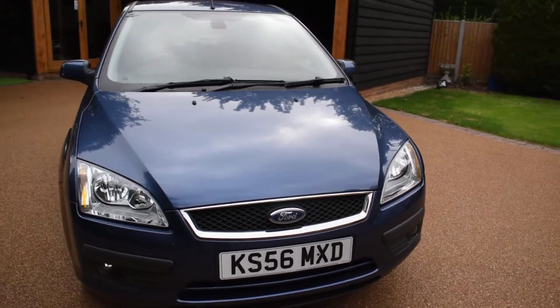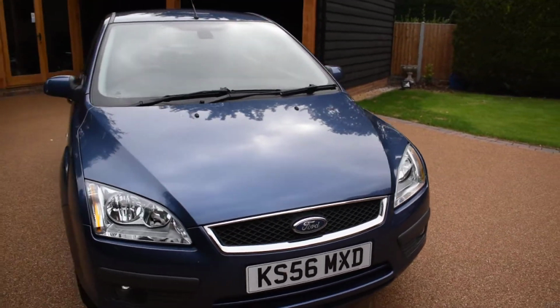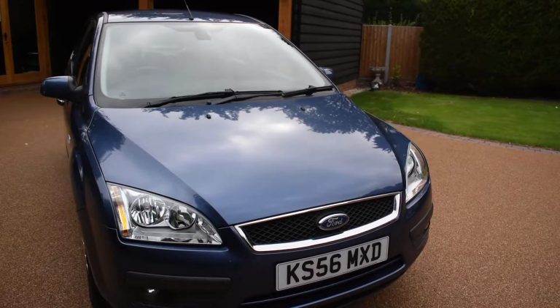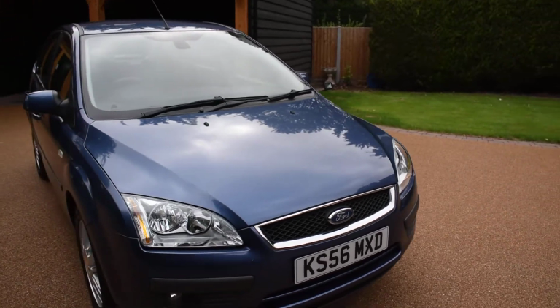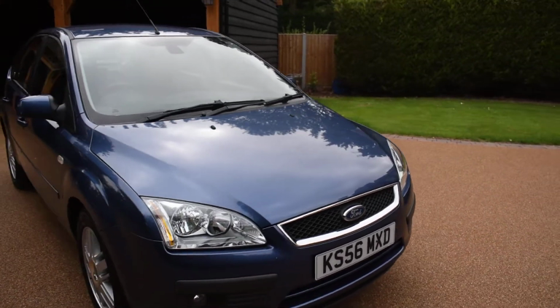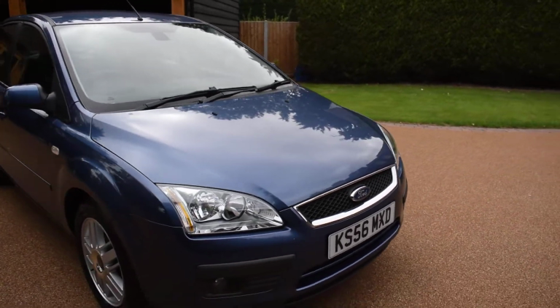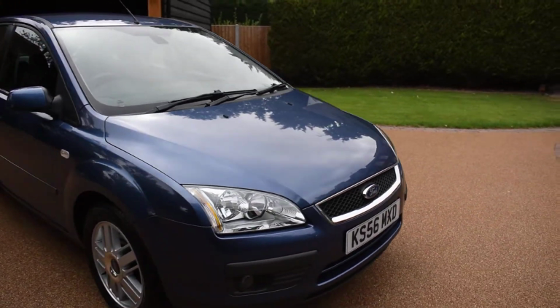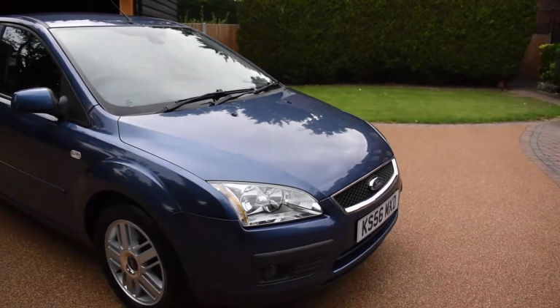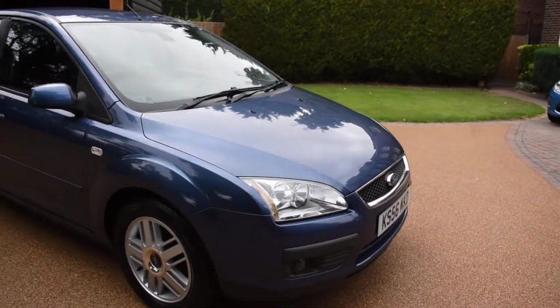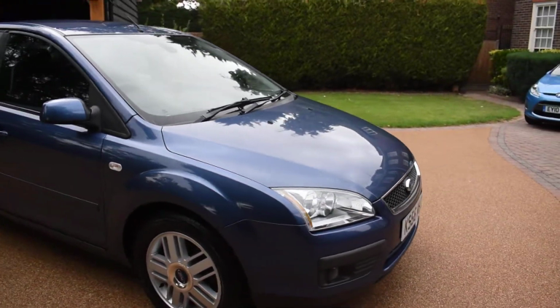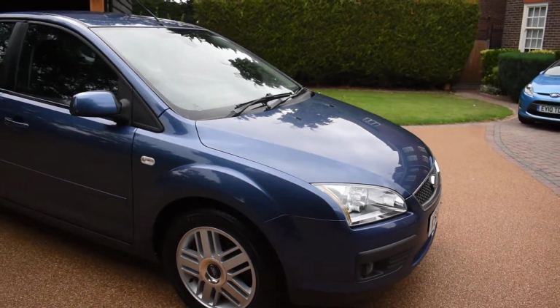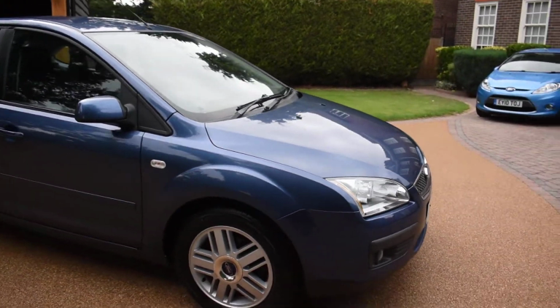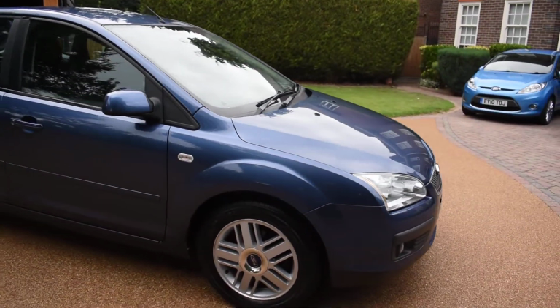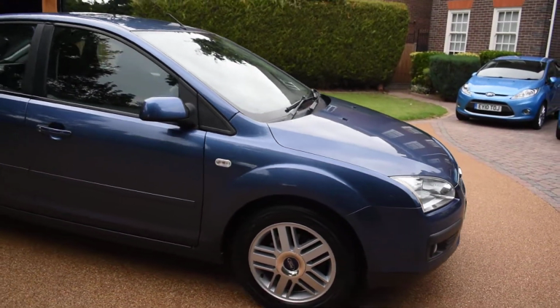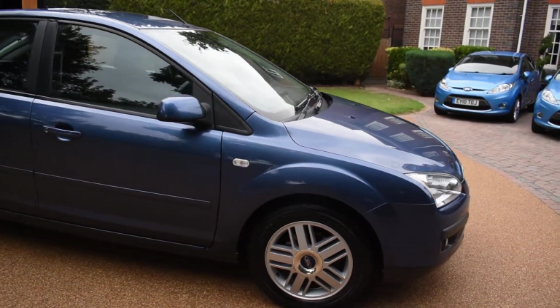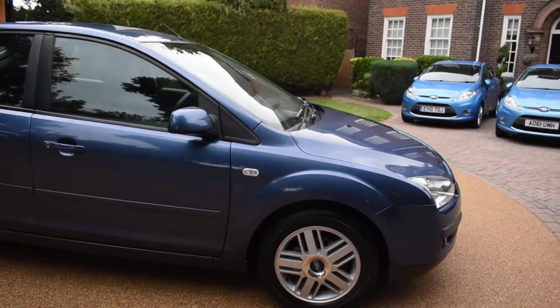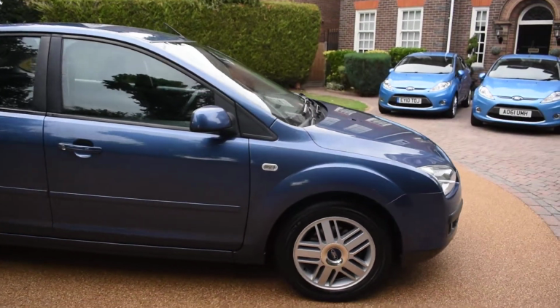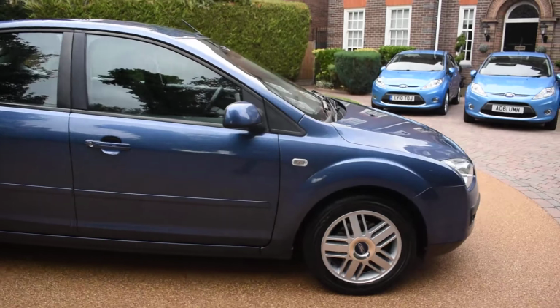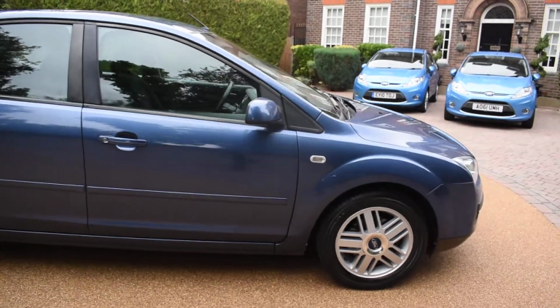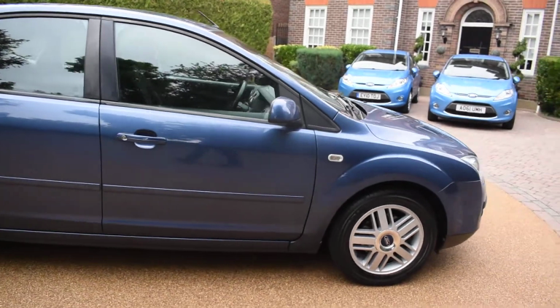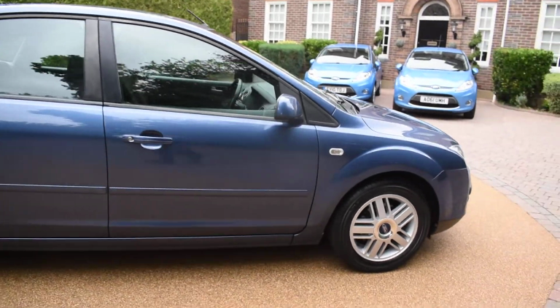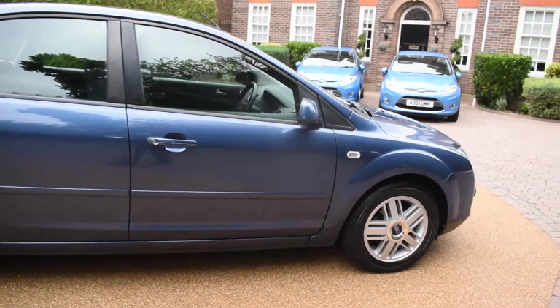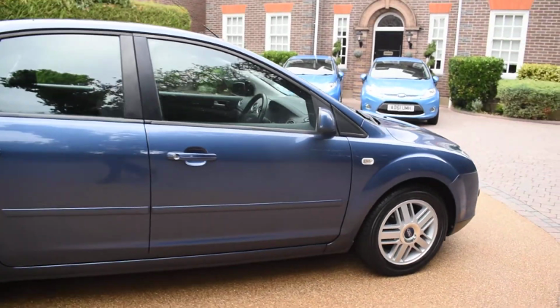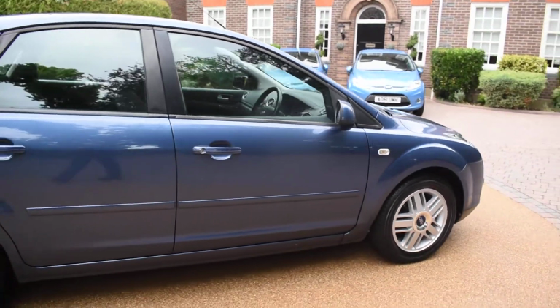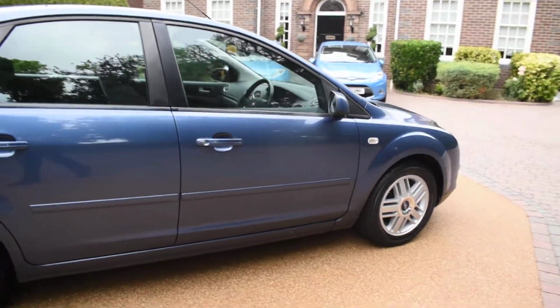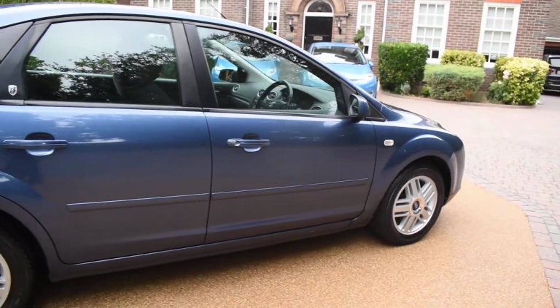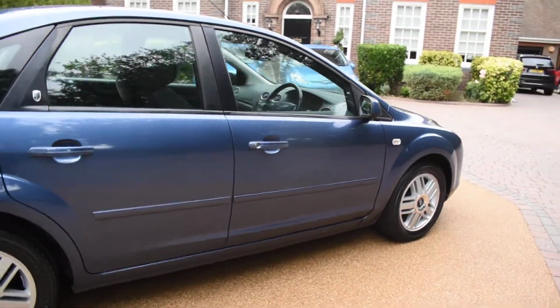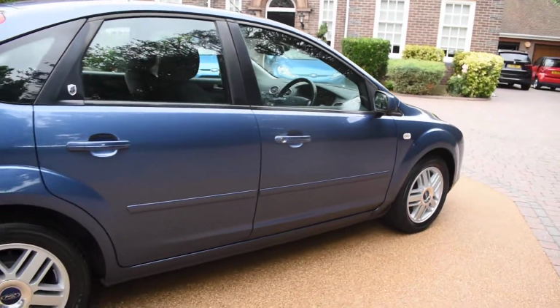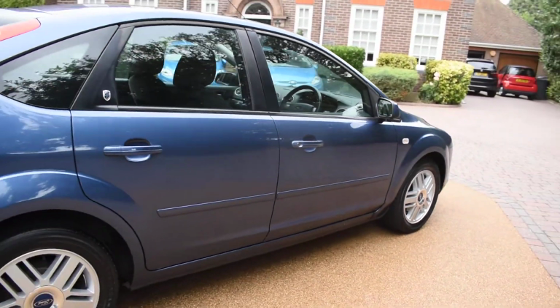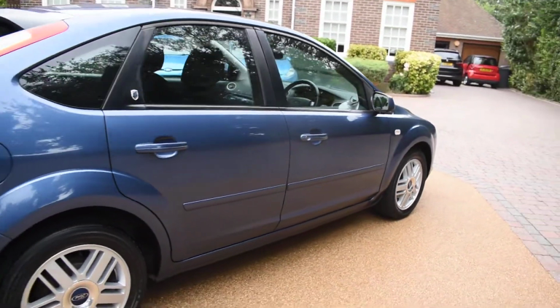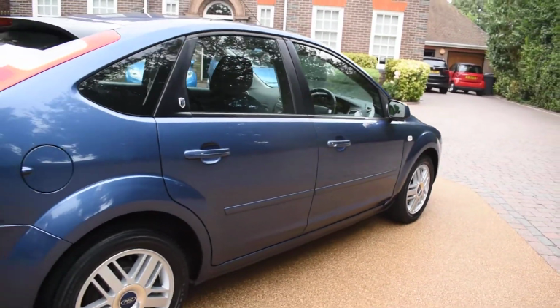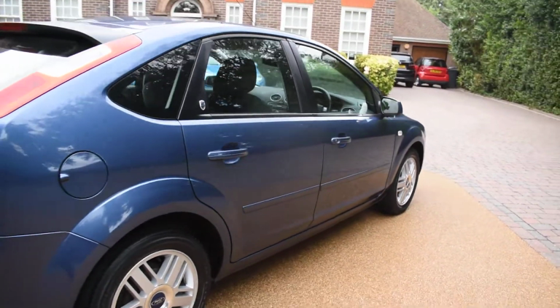It really is in nice condition — there's no bad damage to the bodywork at all, and the wheels are perfect. It's excellent value for money, and it comes with two keys and a full book pack.